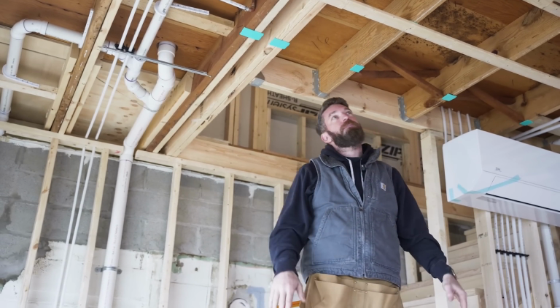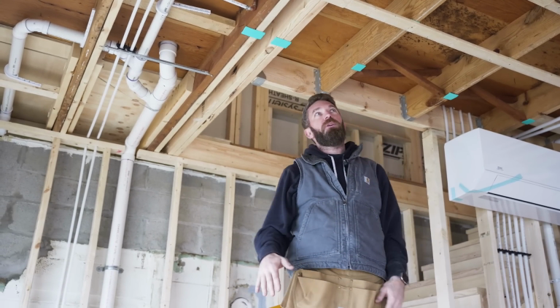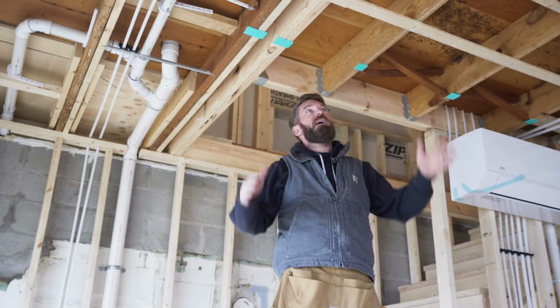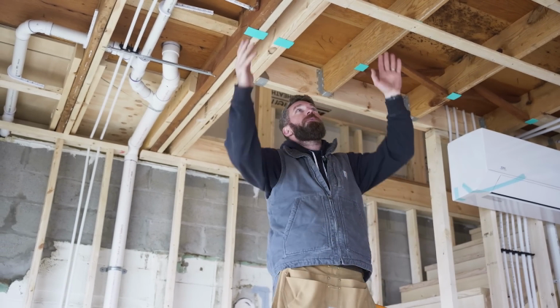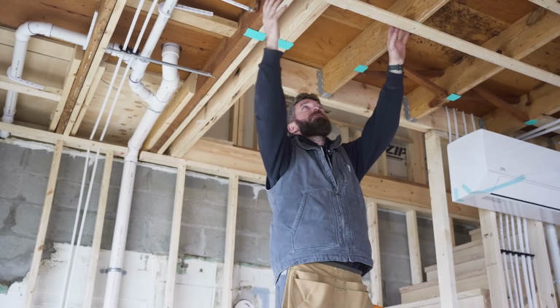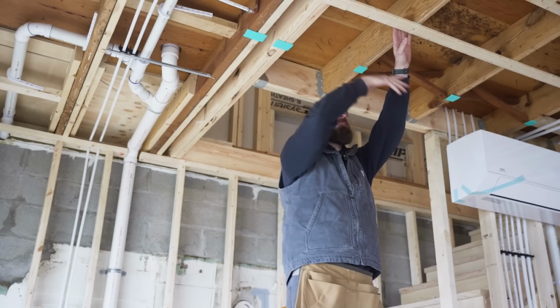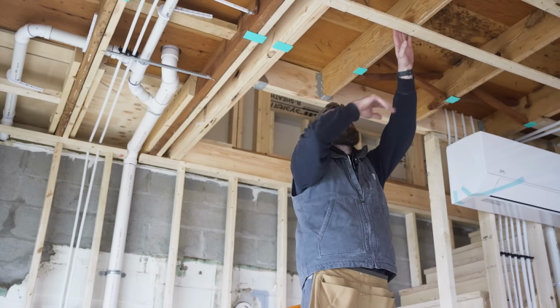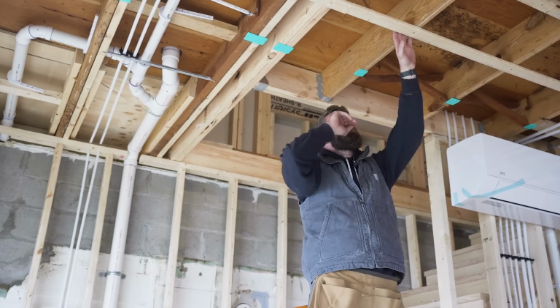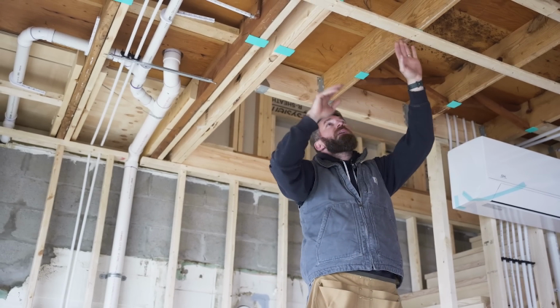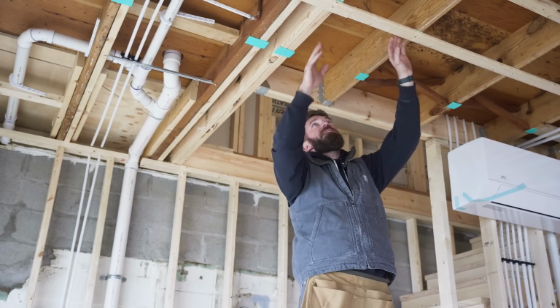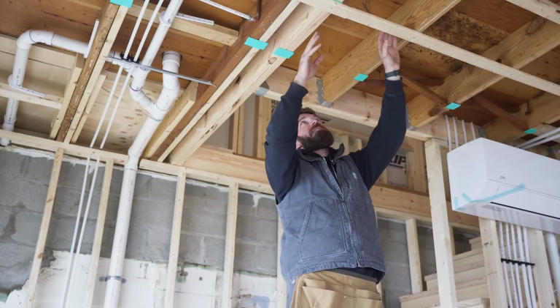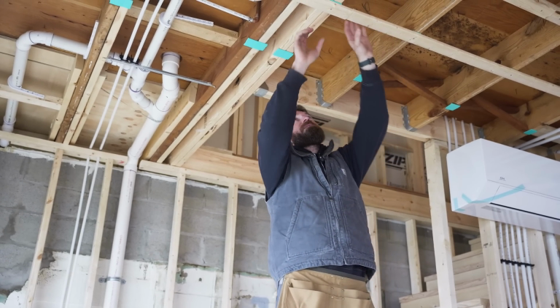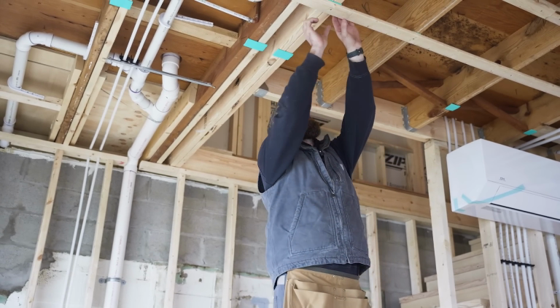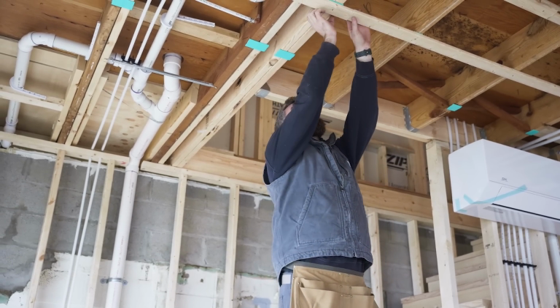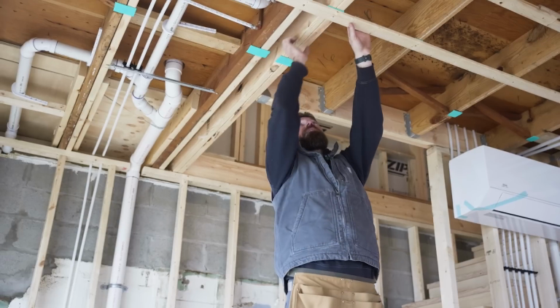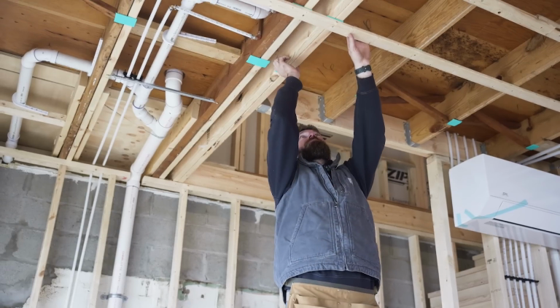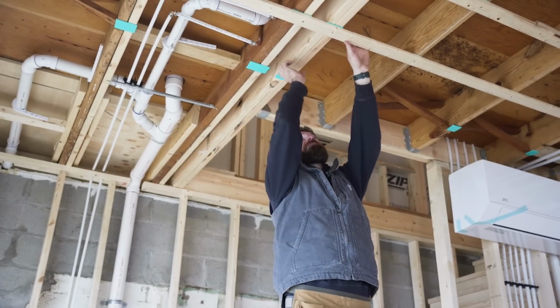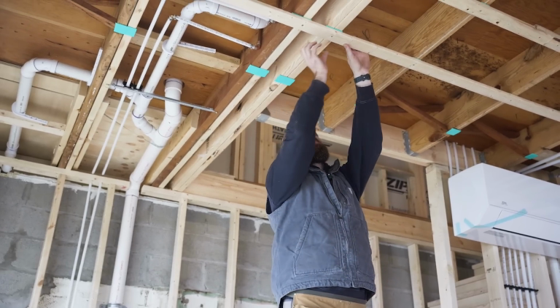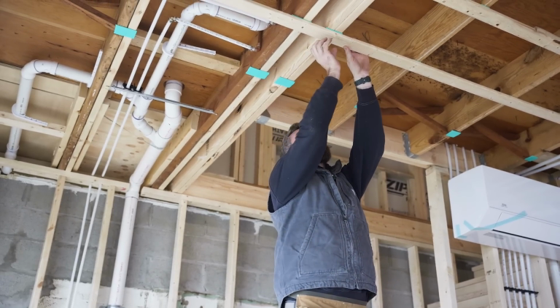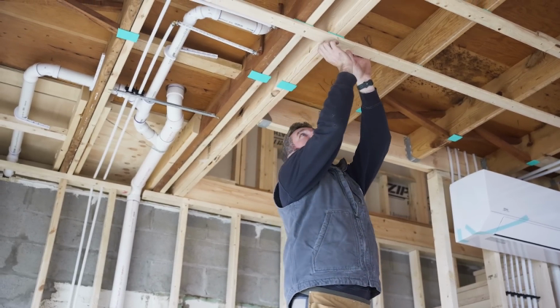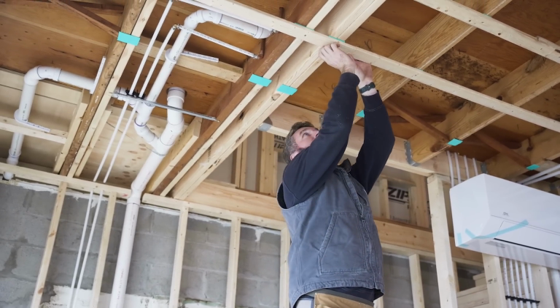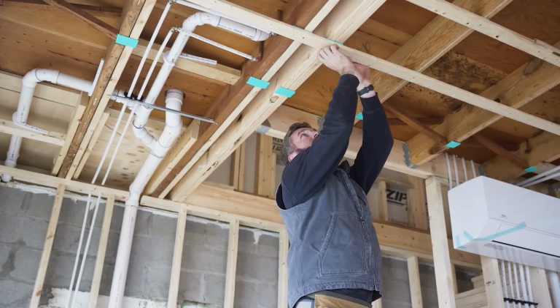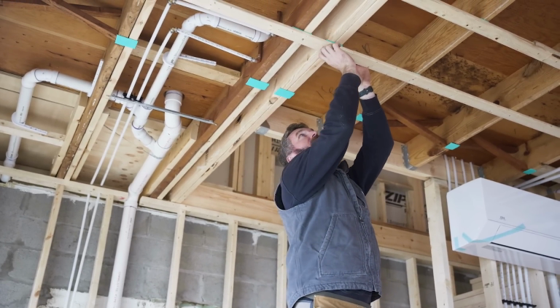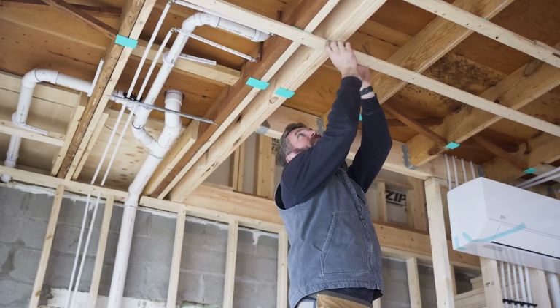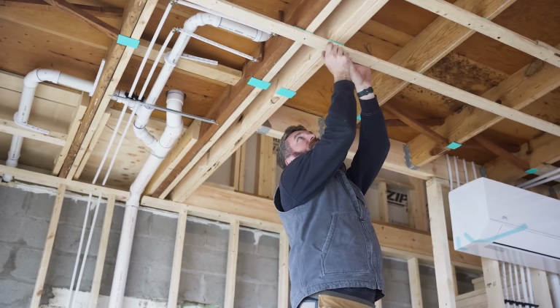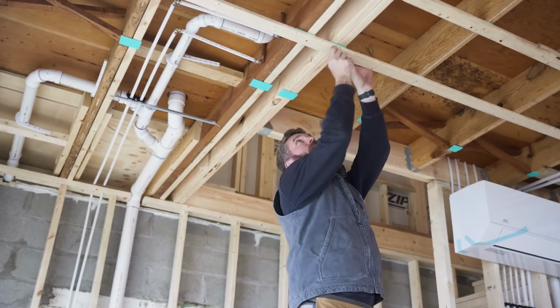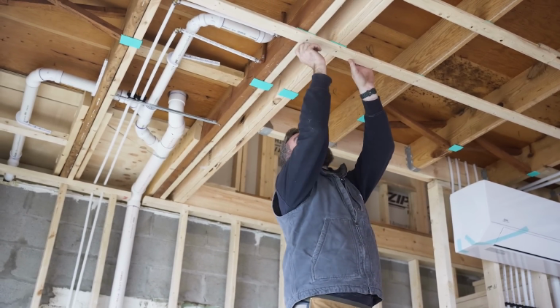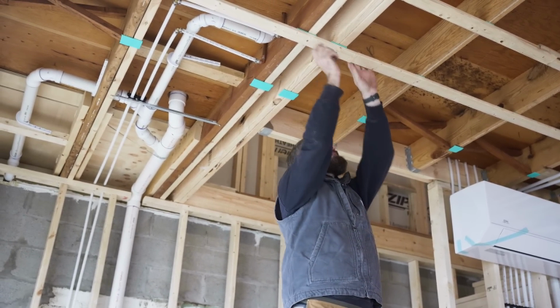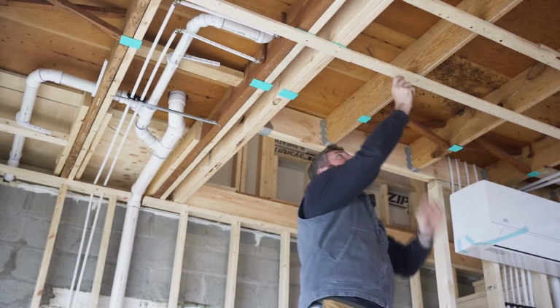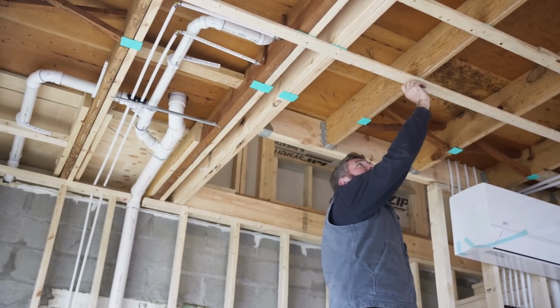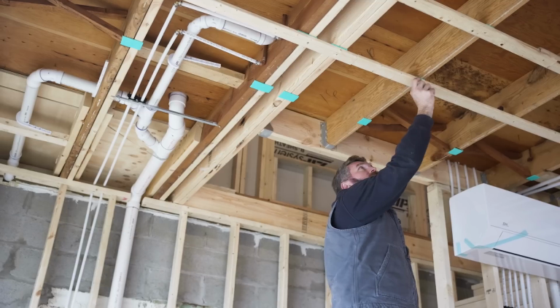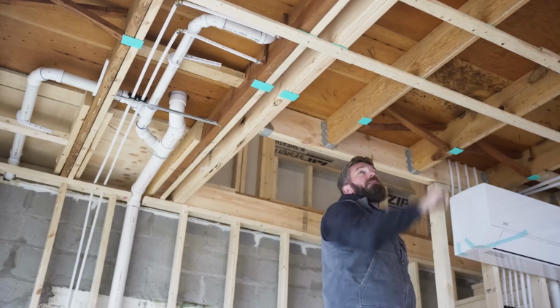We don't want that, so we're going to be strapping to kind of isolate these touch points. Instead of having this entire joist touching our drywall, now we've only got this little square on each one of these overlaps.